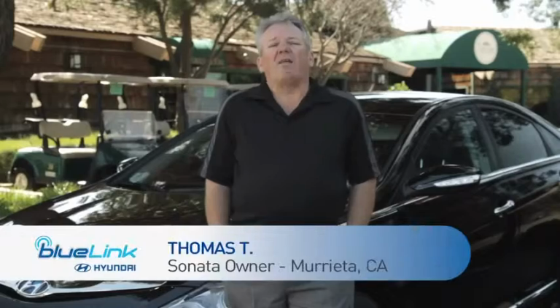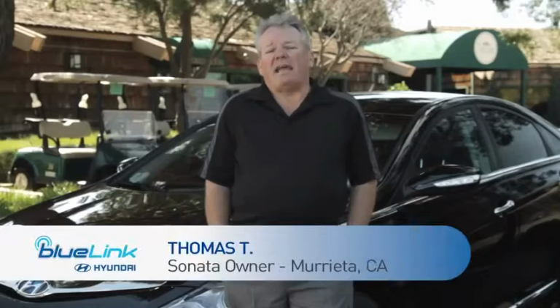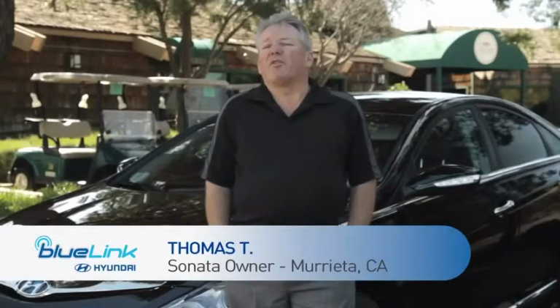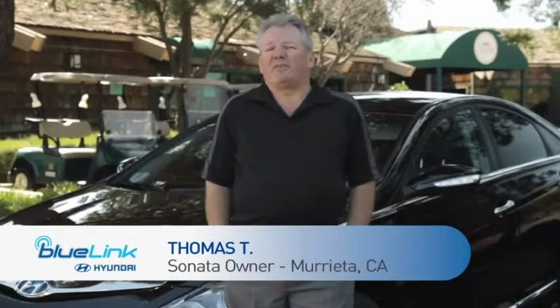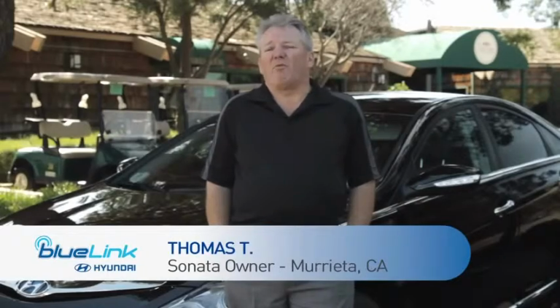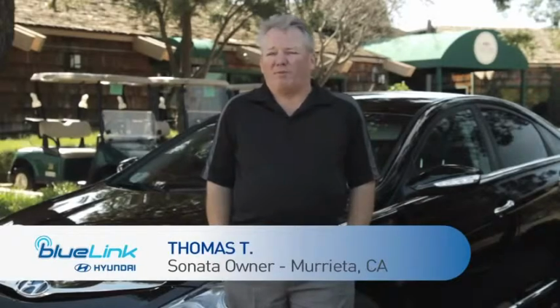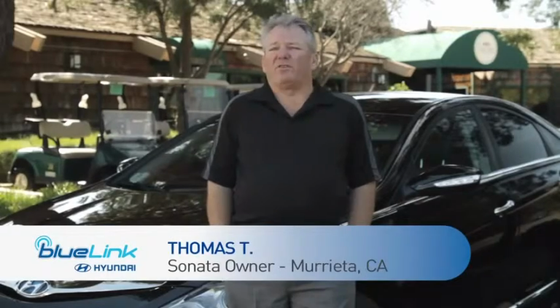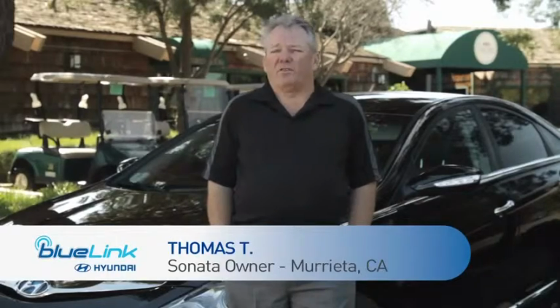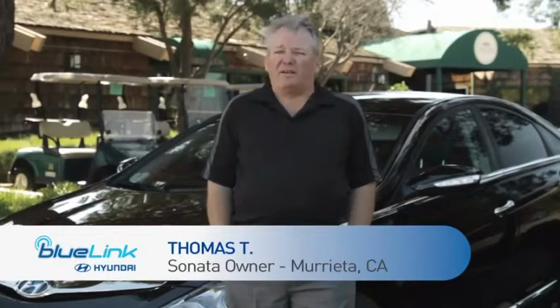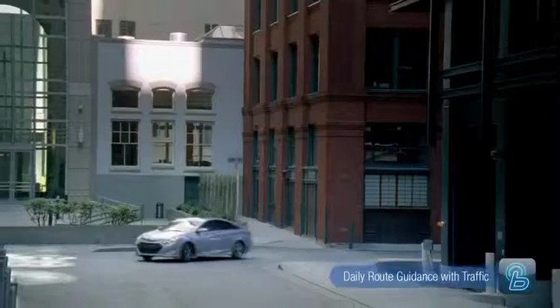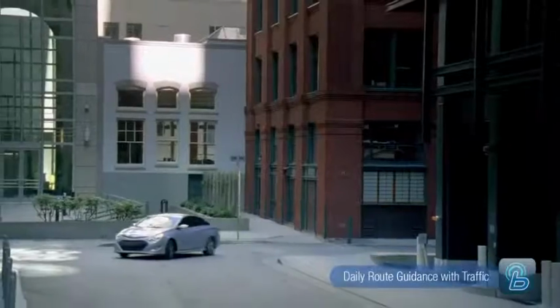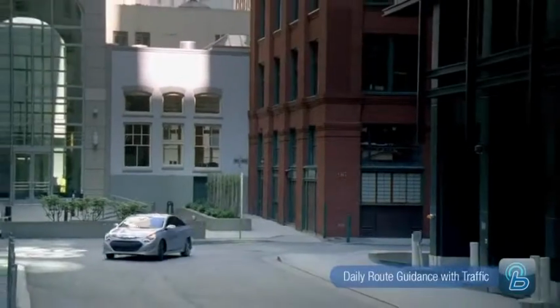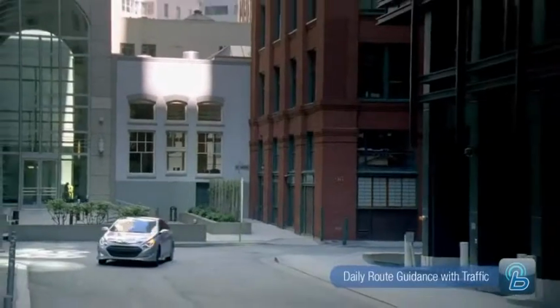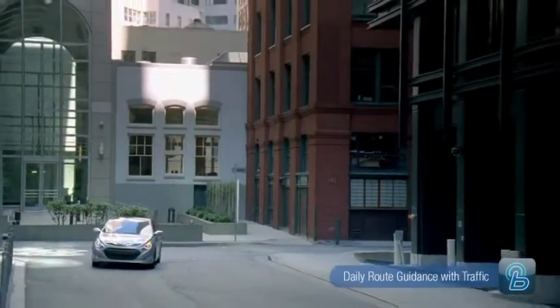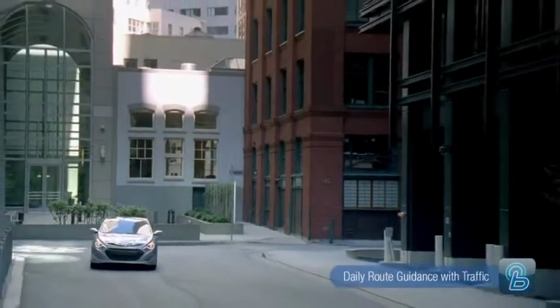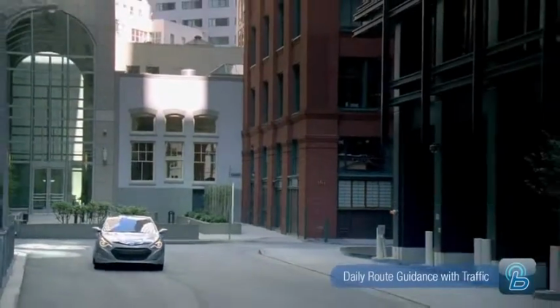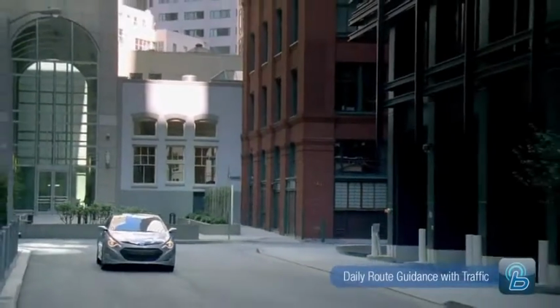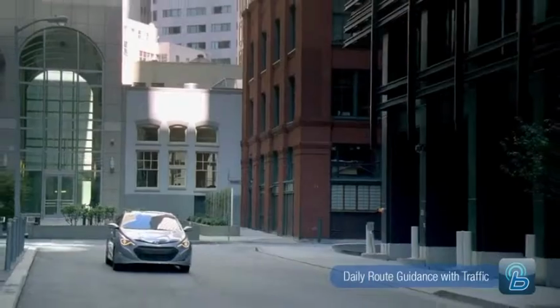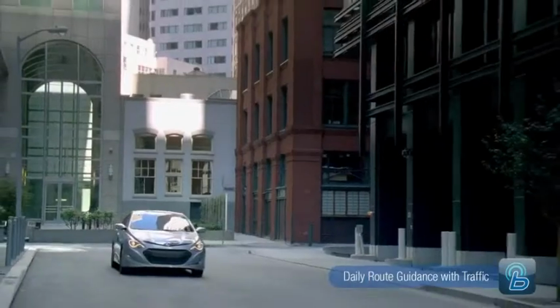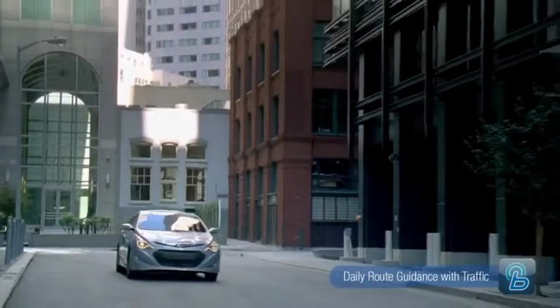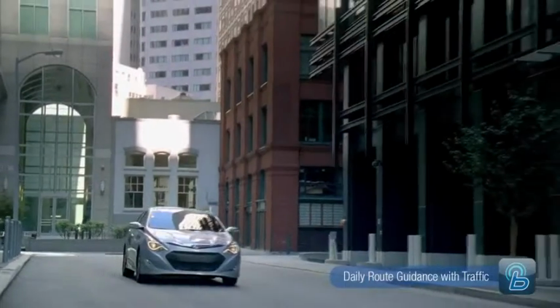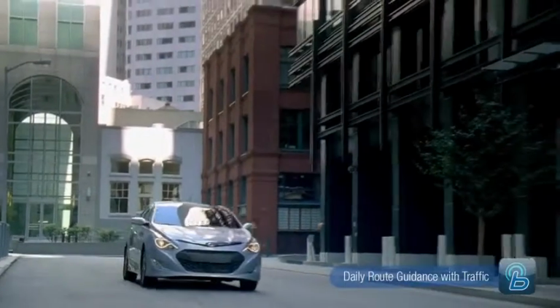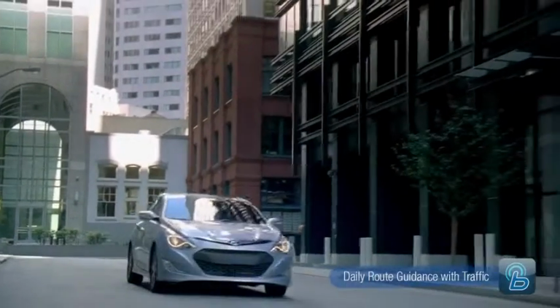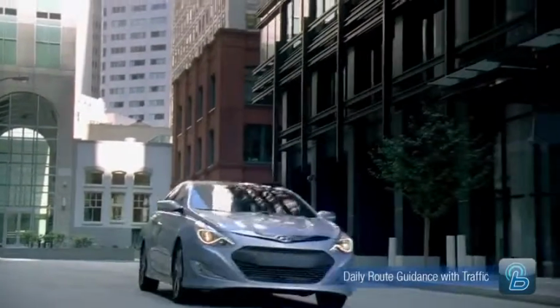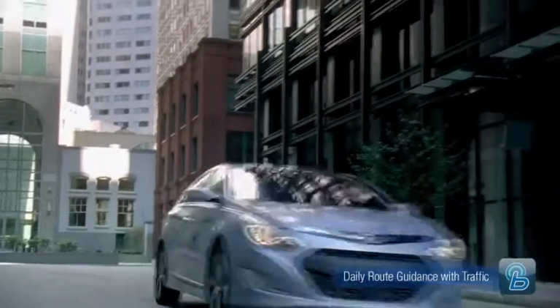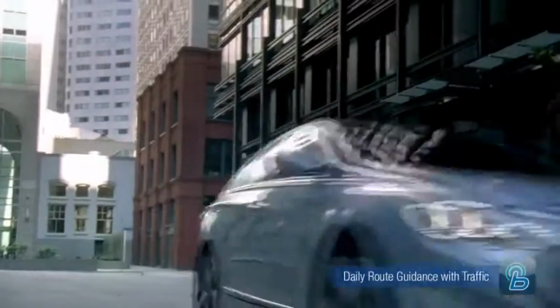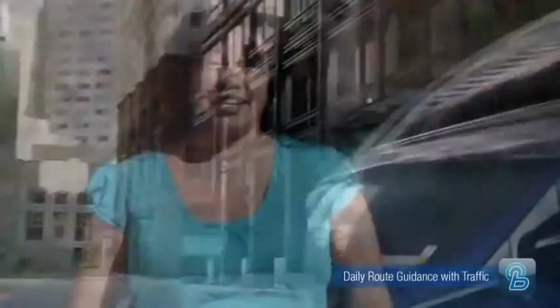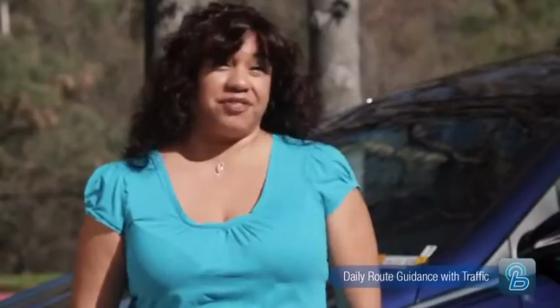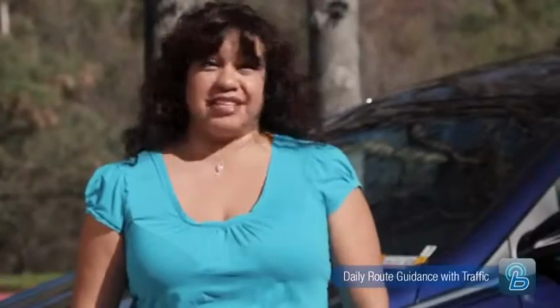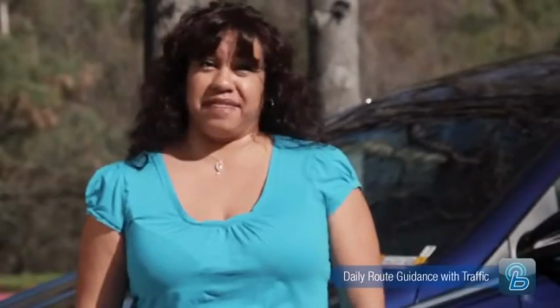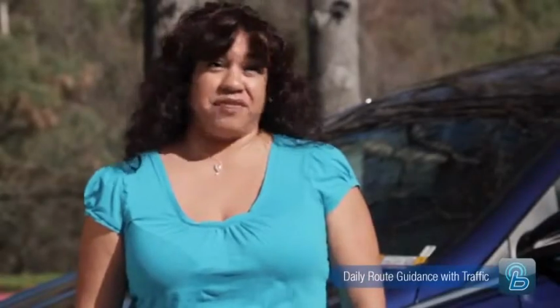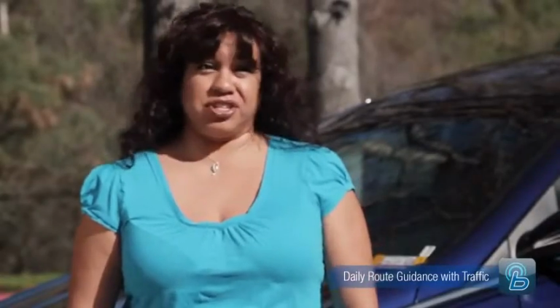I might have other things that I want to be focusing or thinking about, and I want somebody to take me to work or take me to where I have to go — and that's what Blue Link does. I can't say enough good things about the traffic feature.